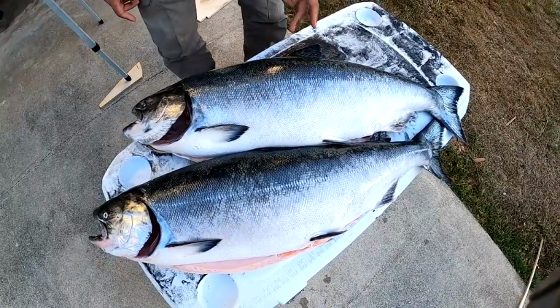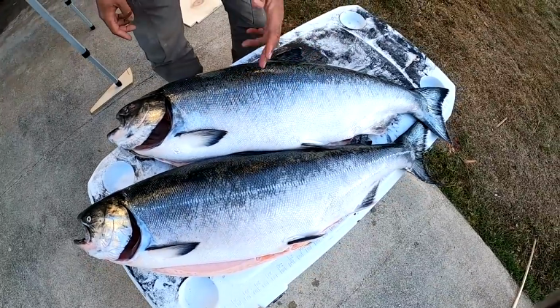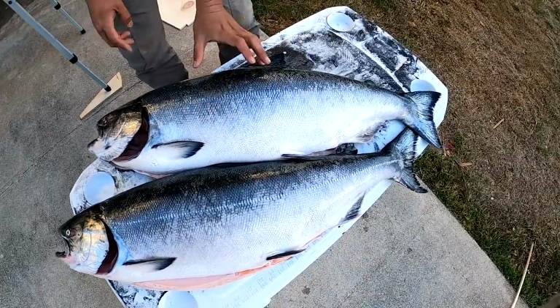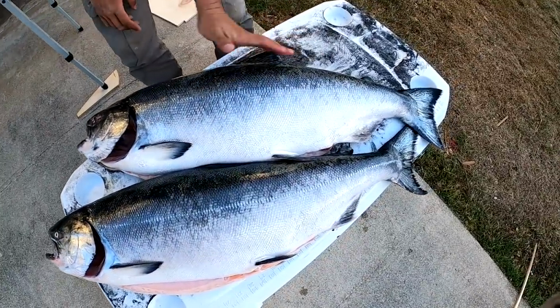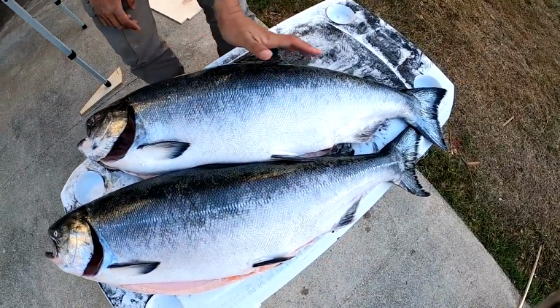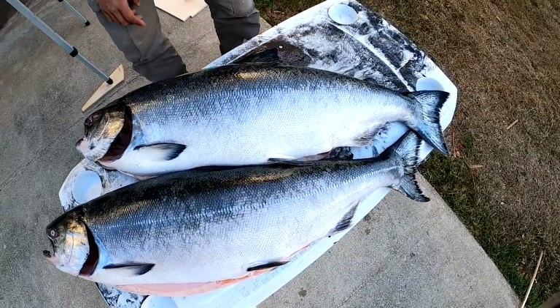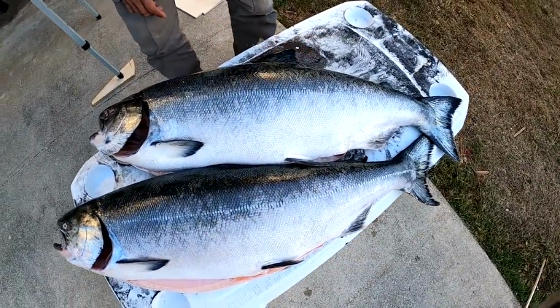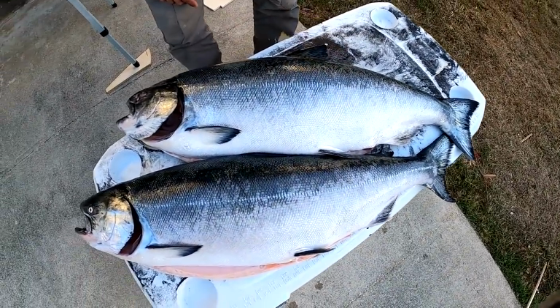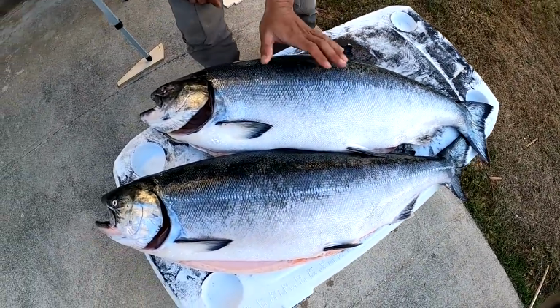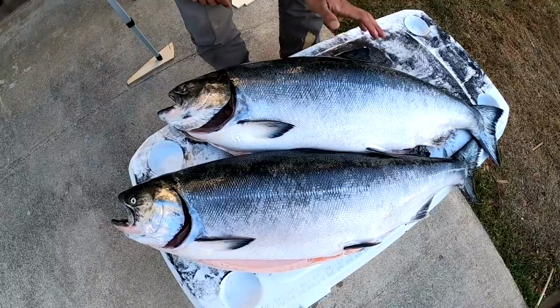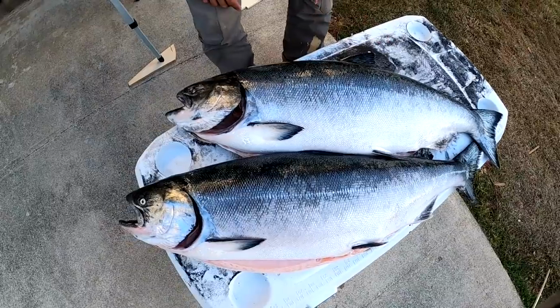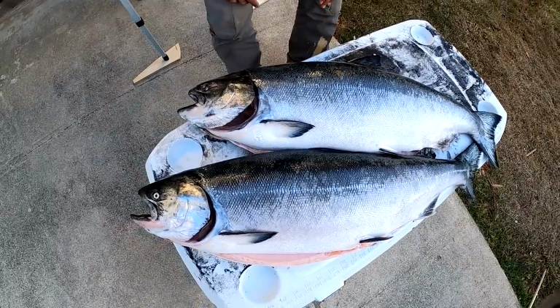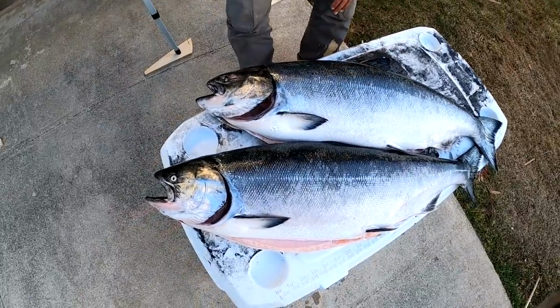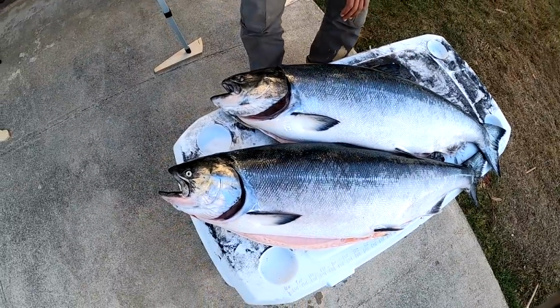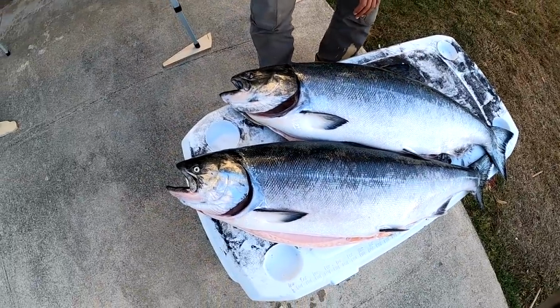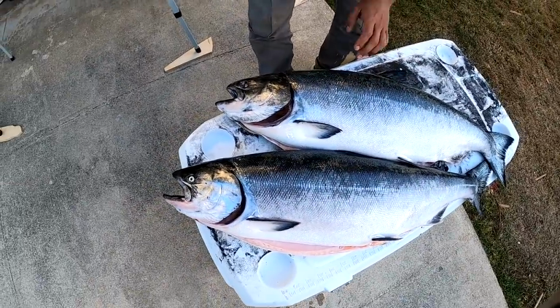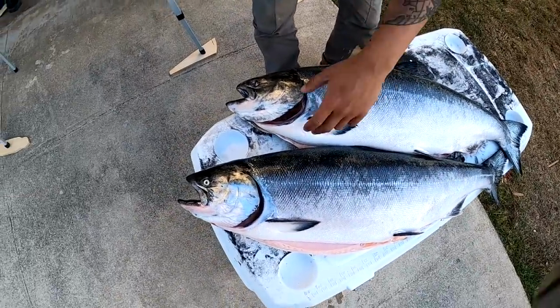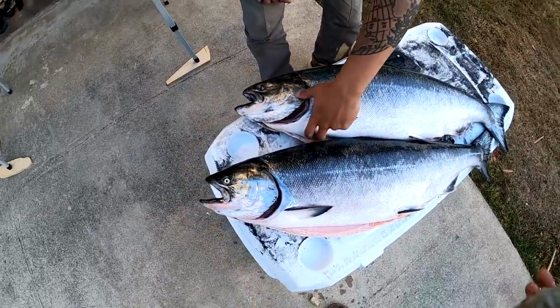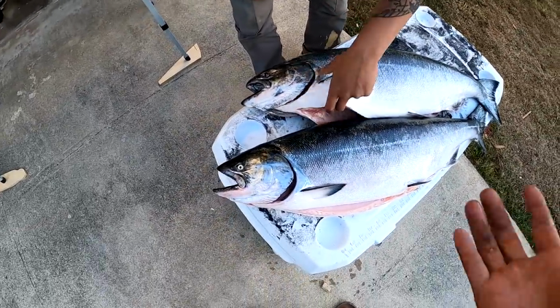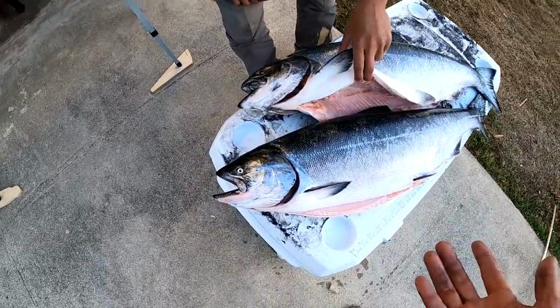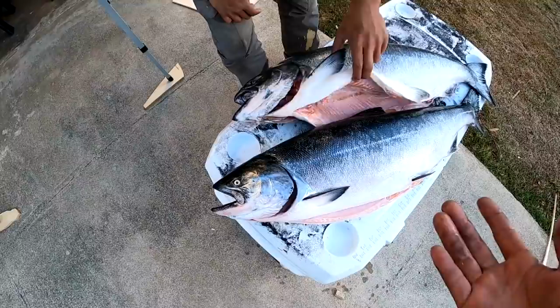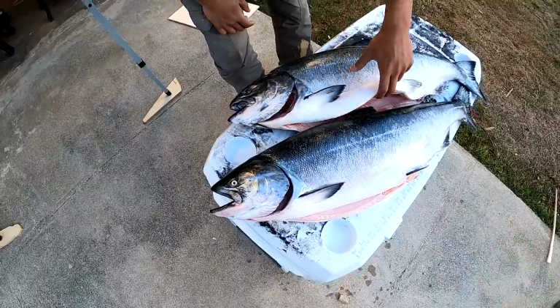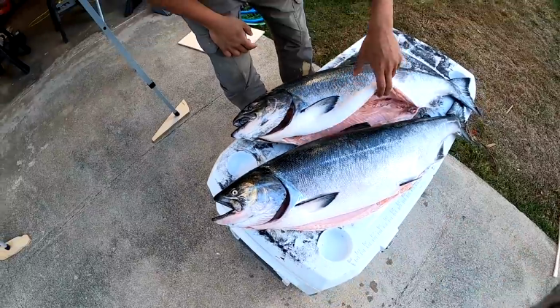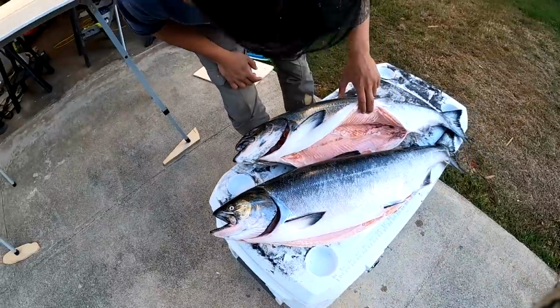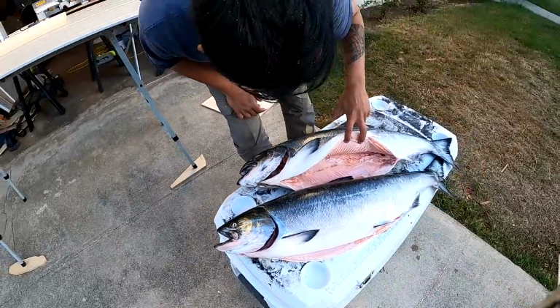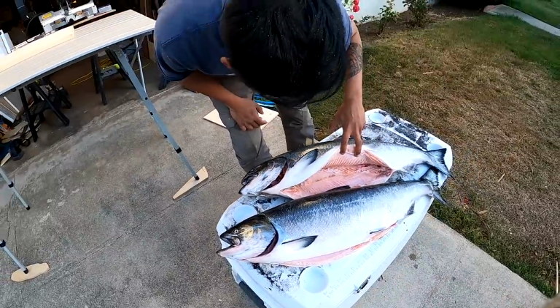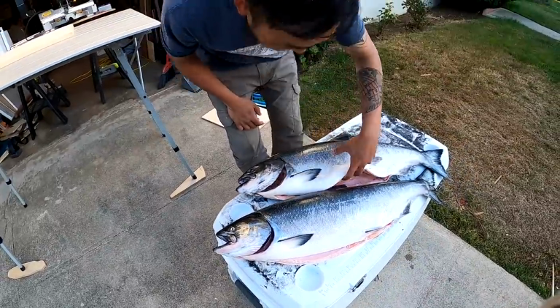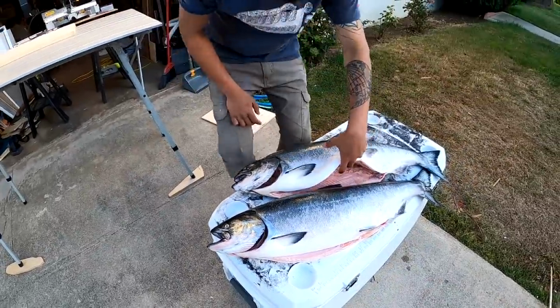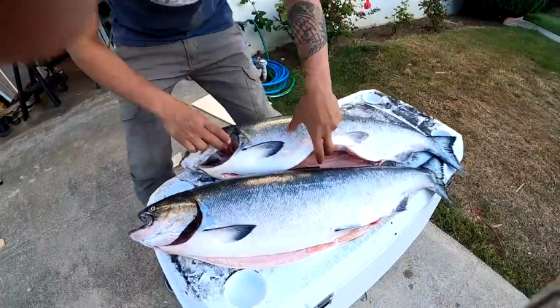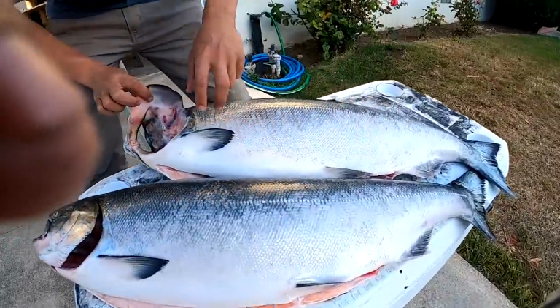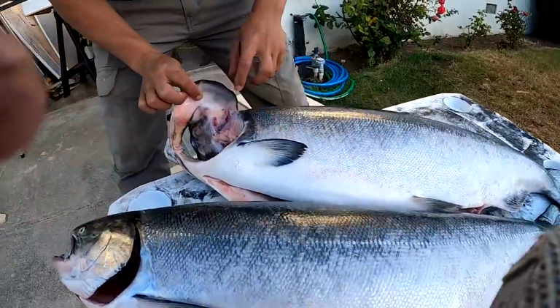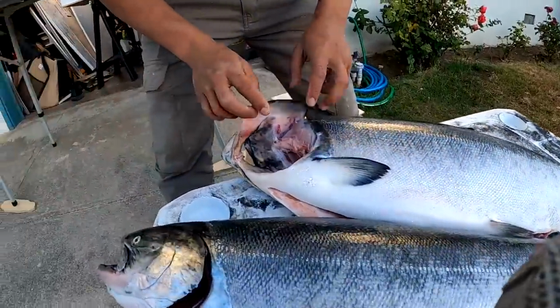Even the back looks fat — it's bulging out. As far as meat quality, you can't really tell just by looking. You have to cut it open. Yeah, you gotta cut it open, or if you can see the belly, or if you can see the gills.